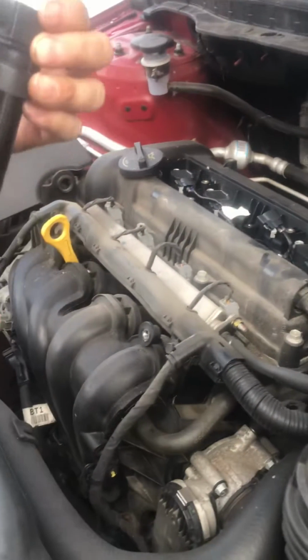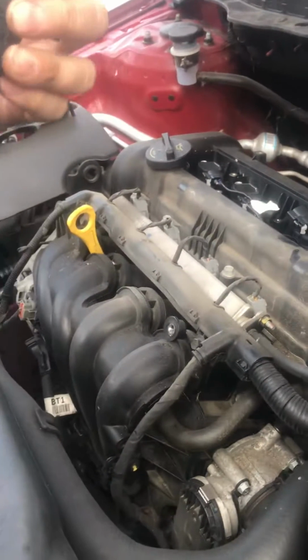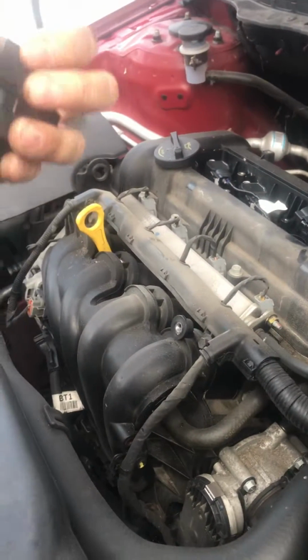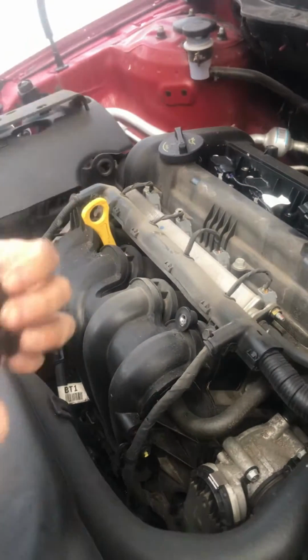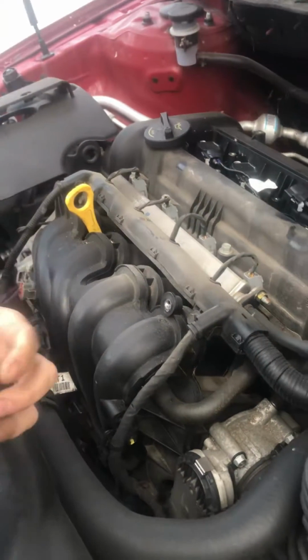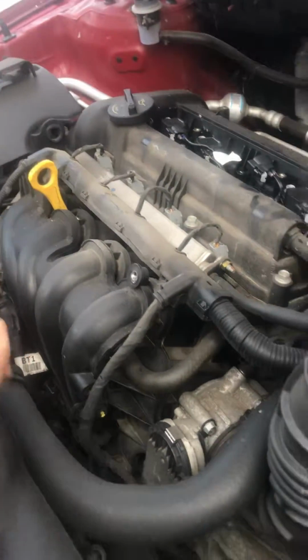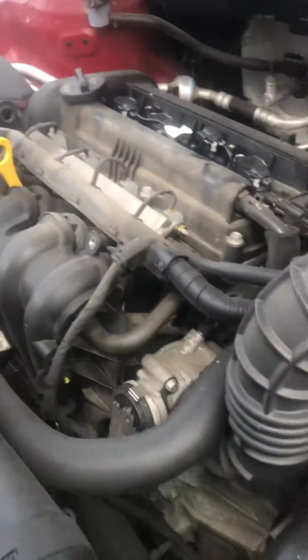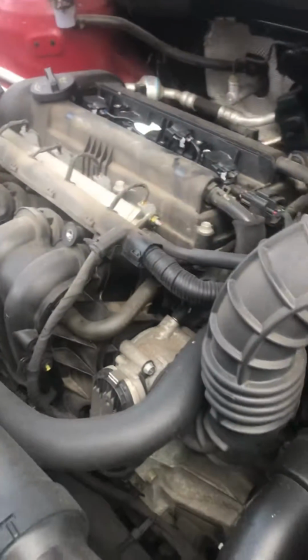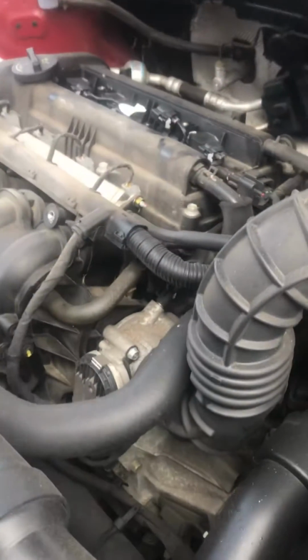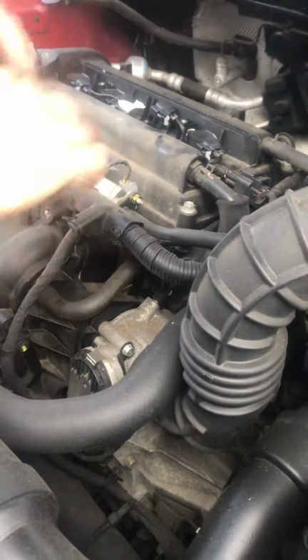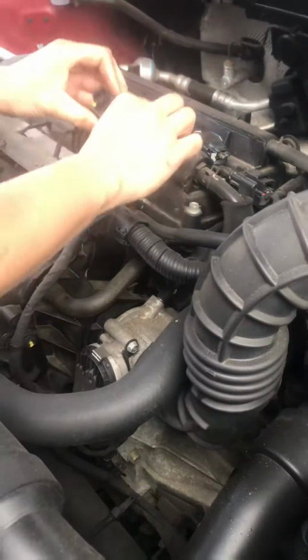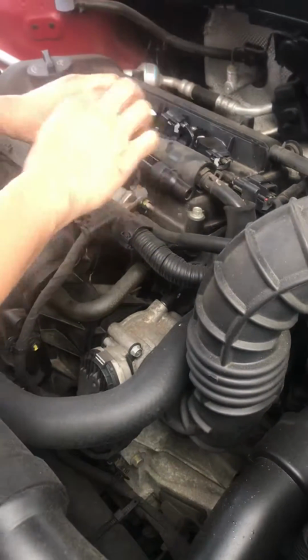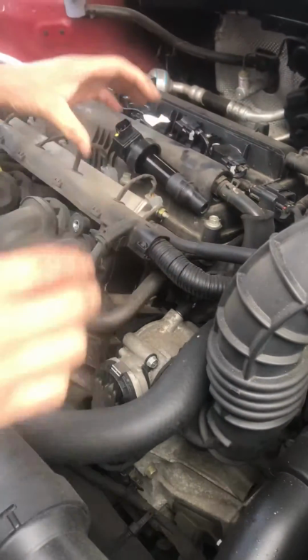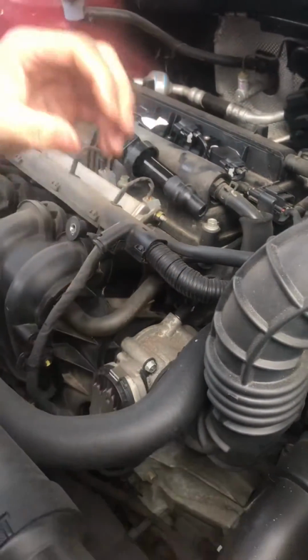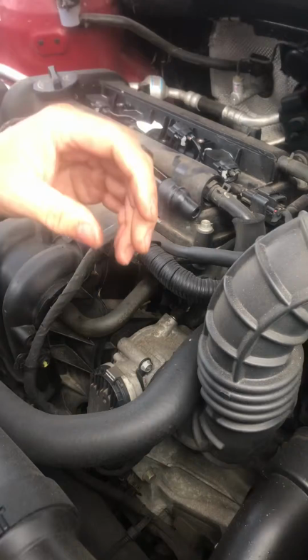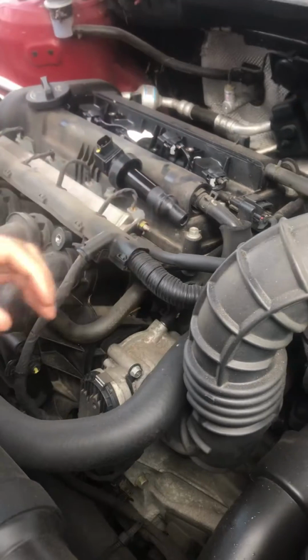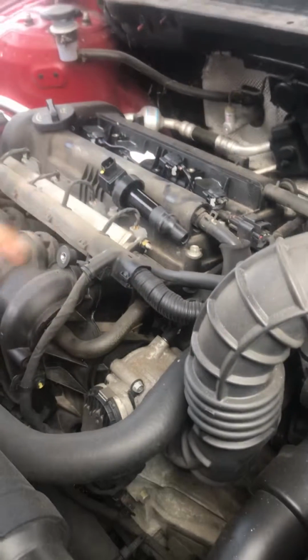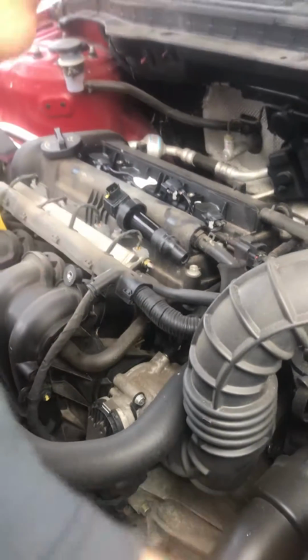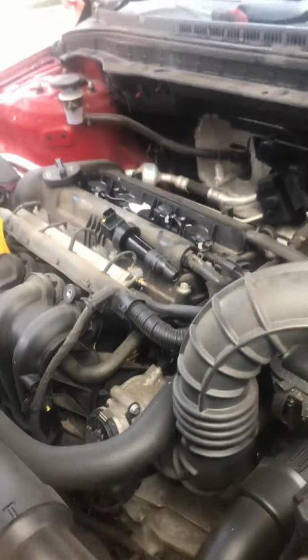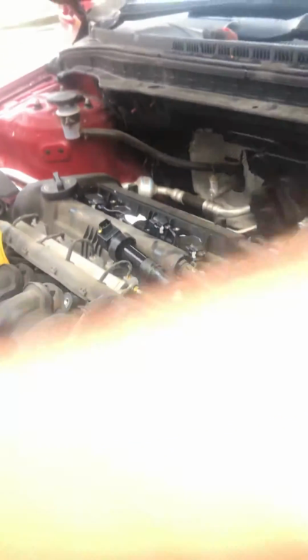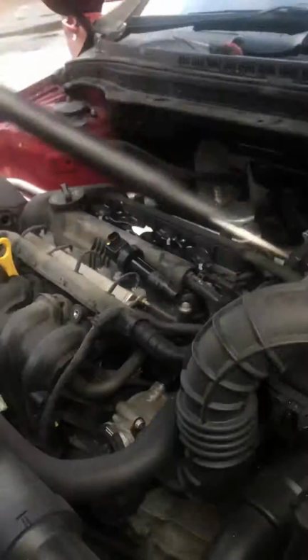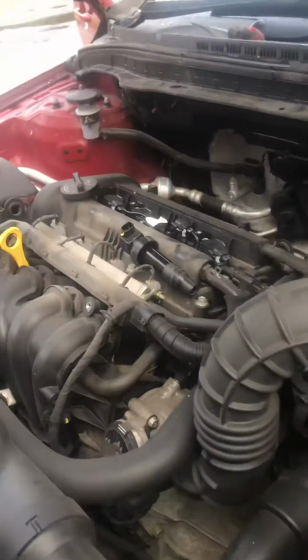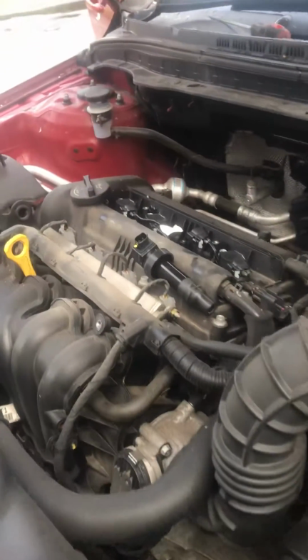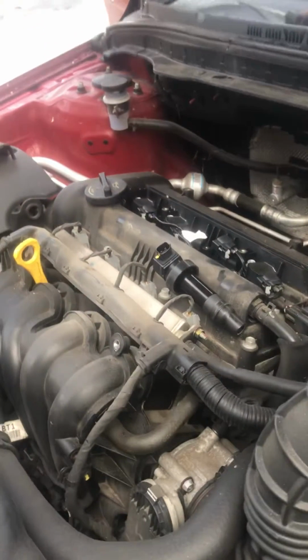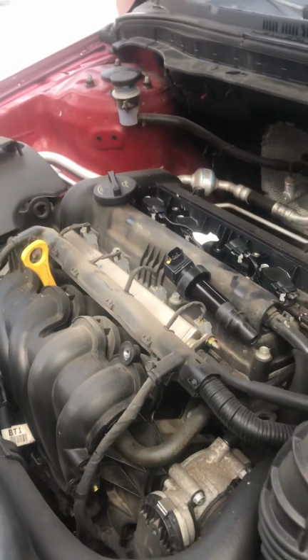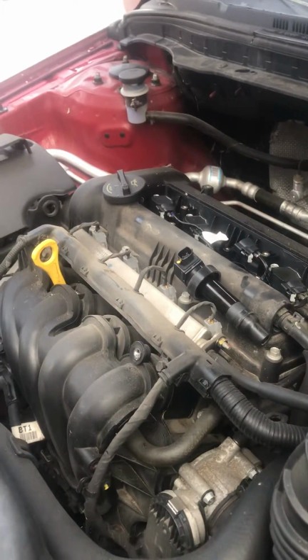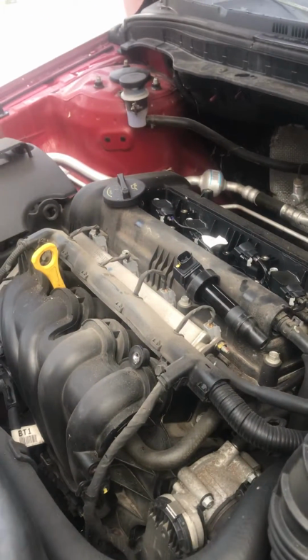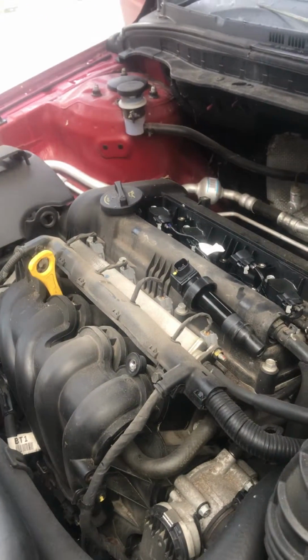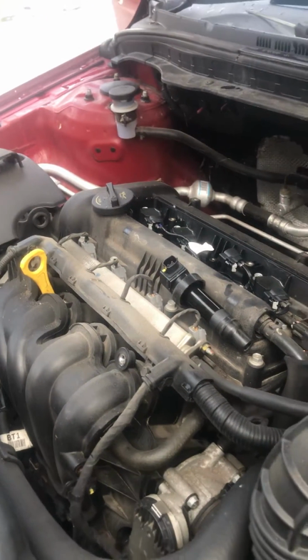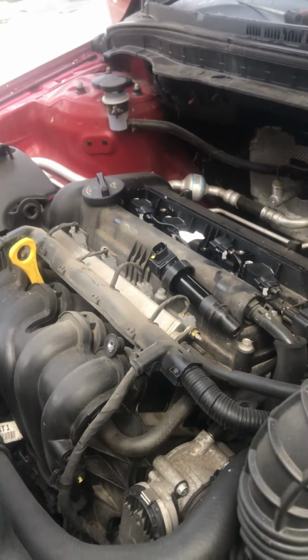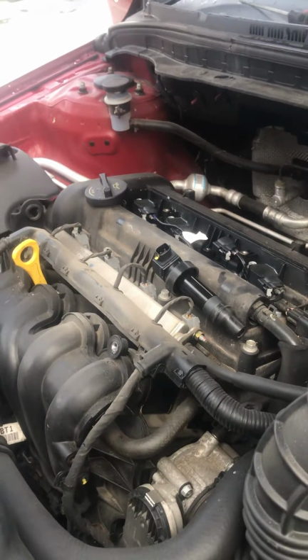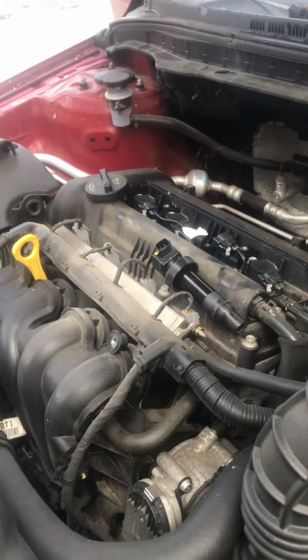Oh it's only two leads — that's even better. Some of them have like 6 or 7 leads coming into it. We will give it a little ohm test.